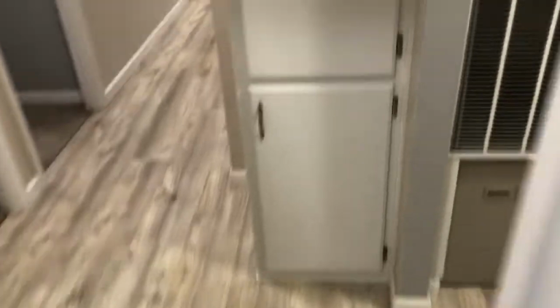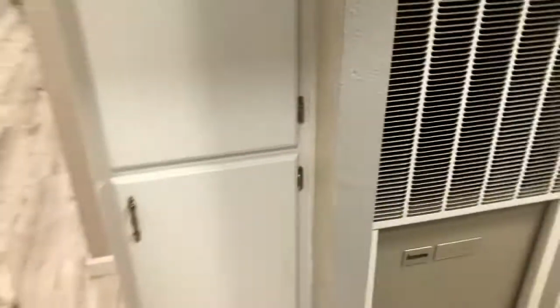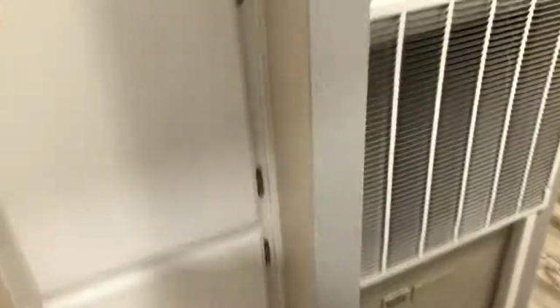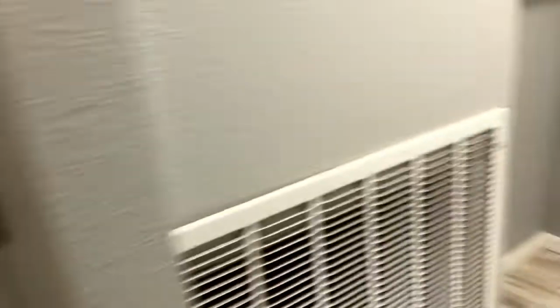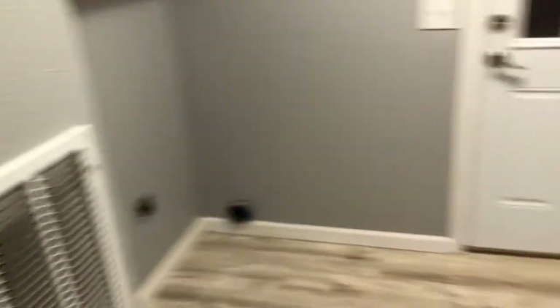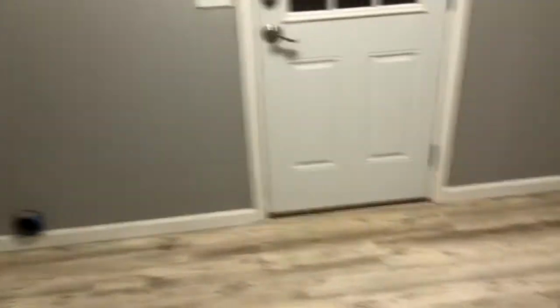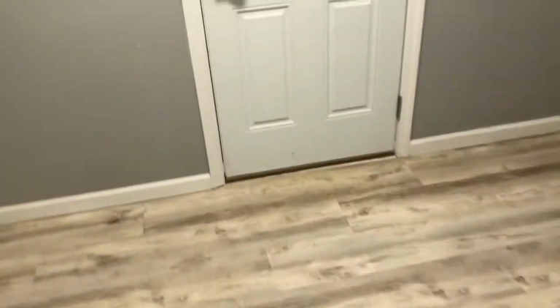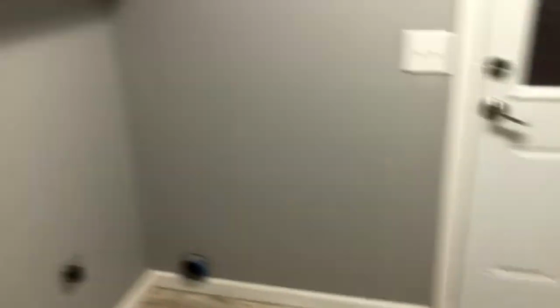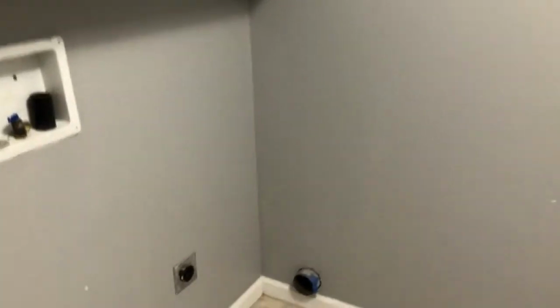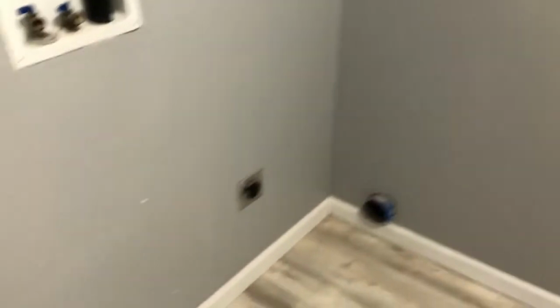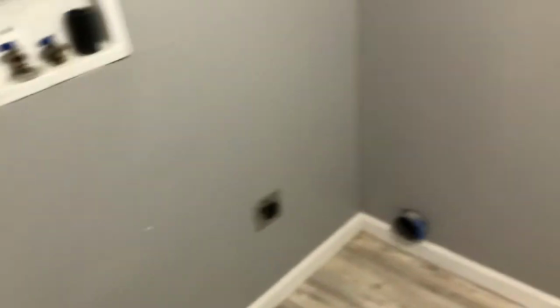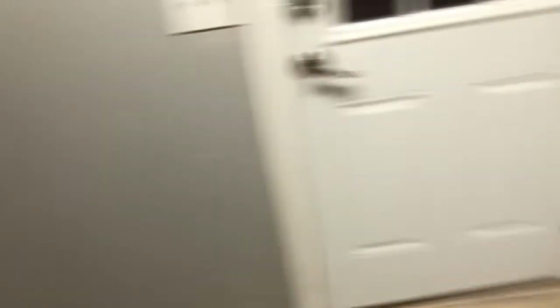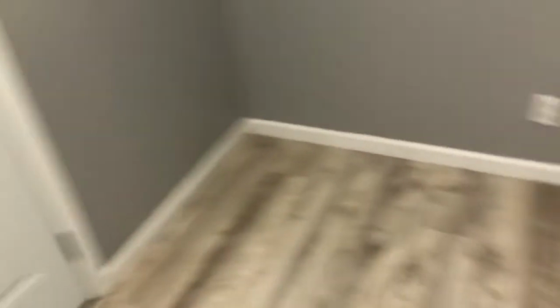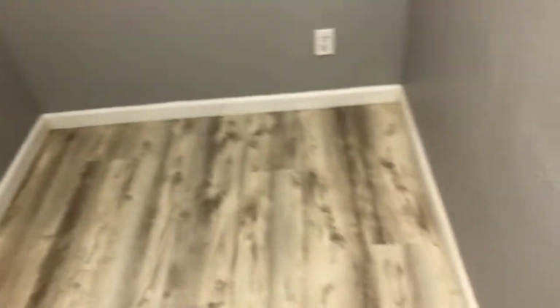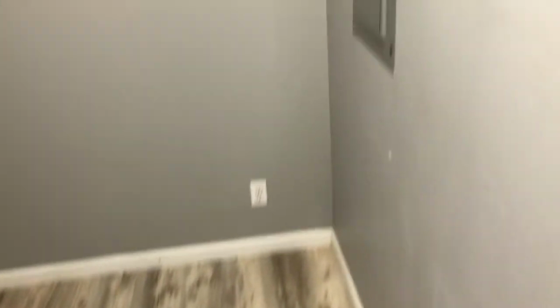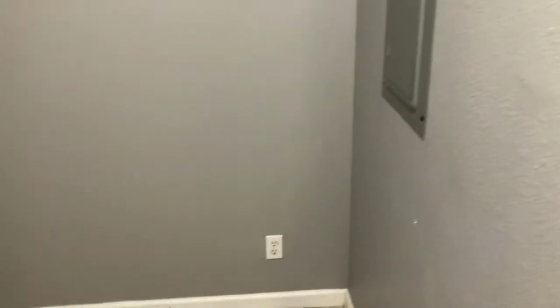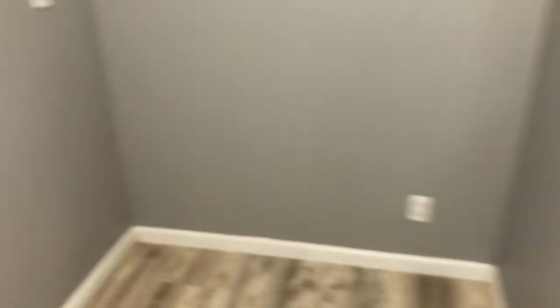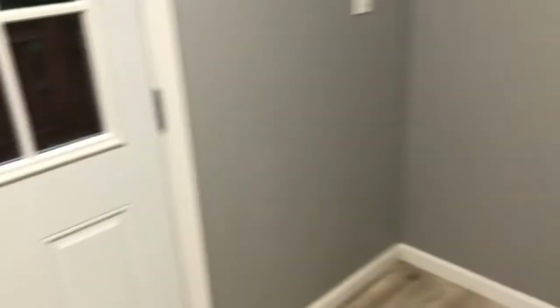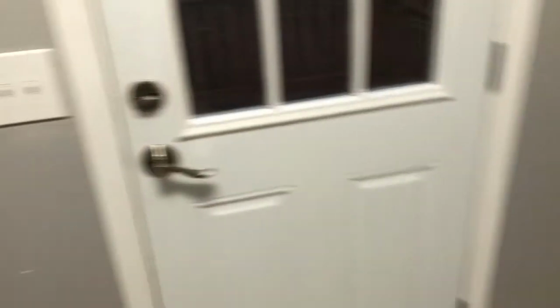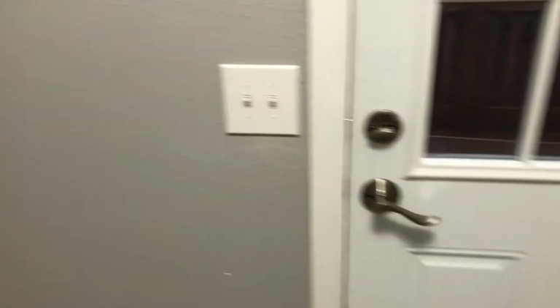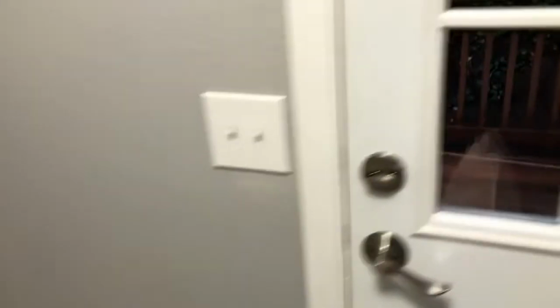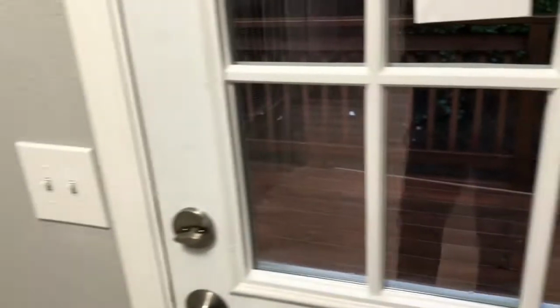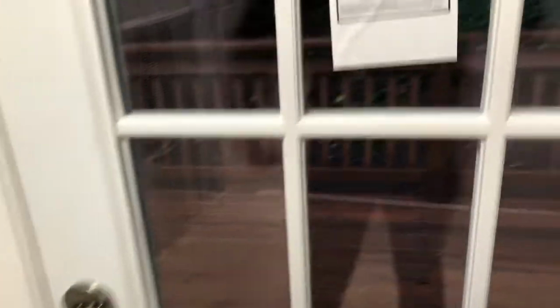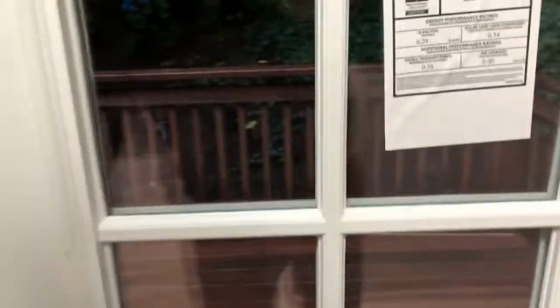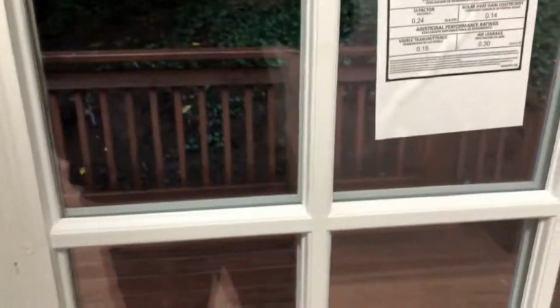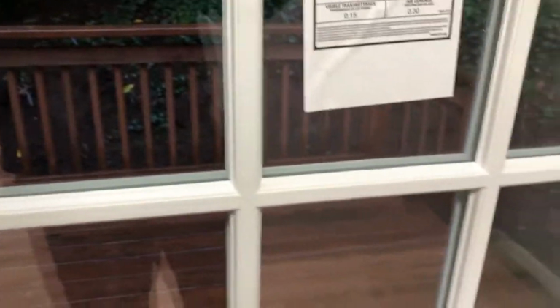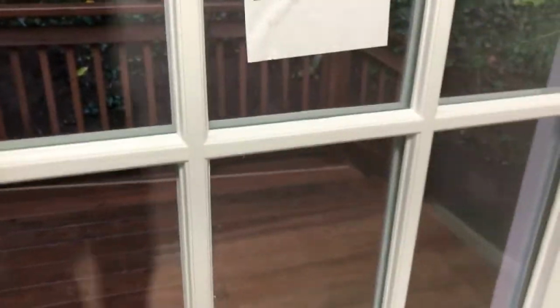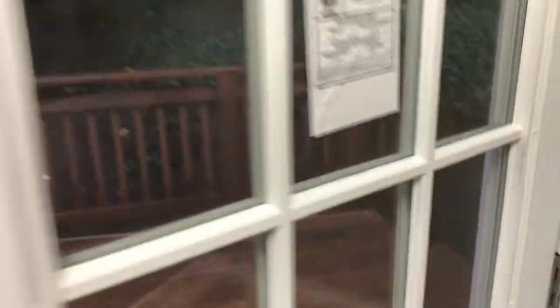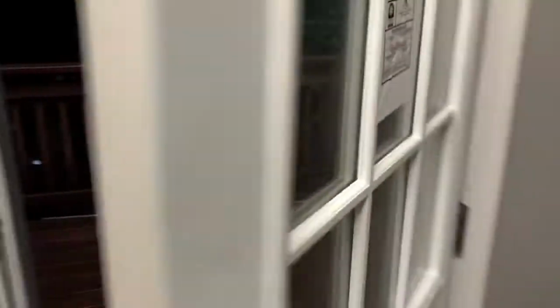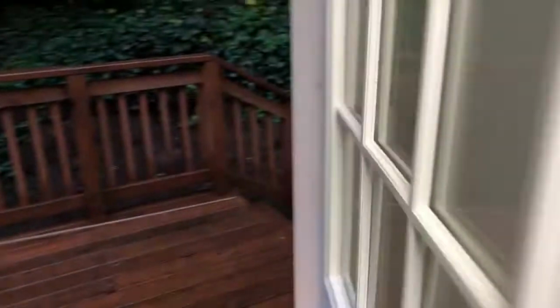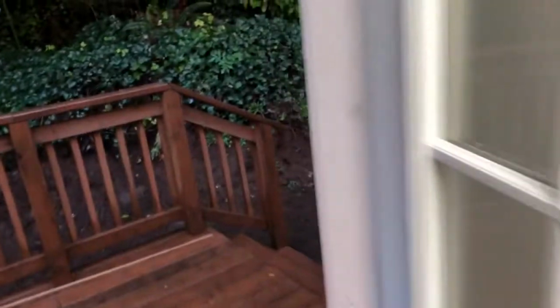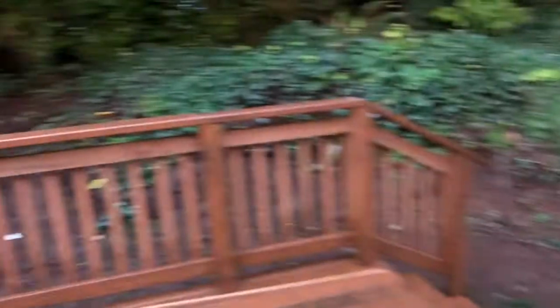Last but not least, we've got the laundry room — pretty typical — and this goes out to the back deck.